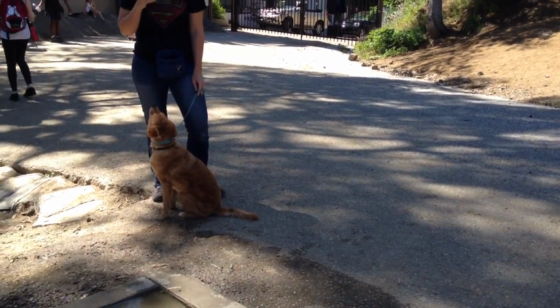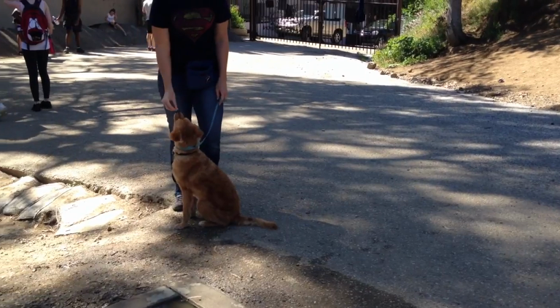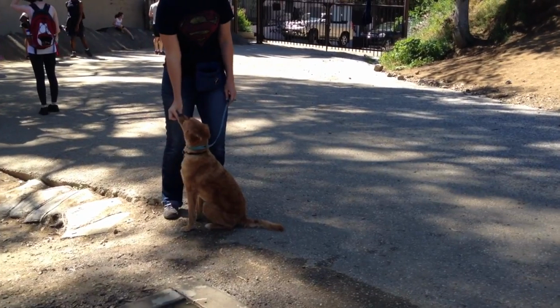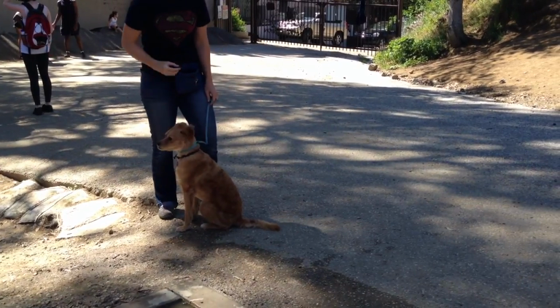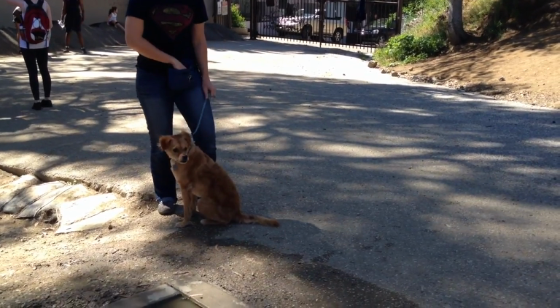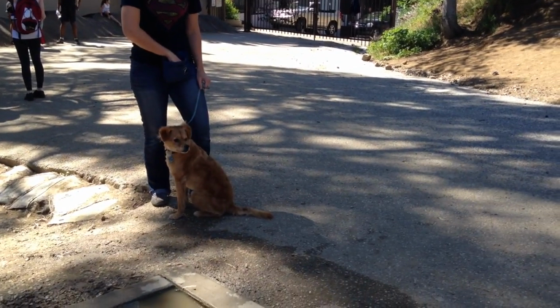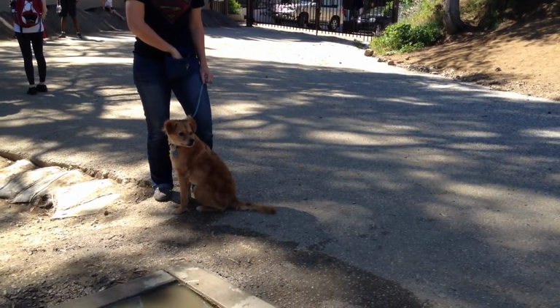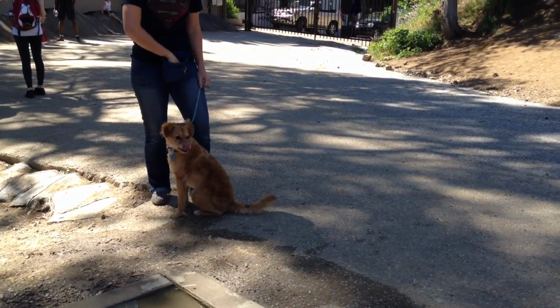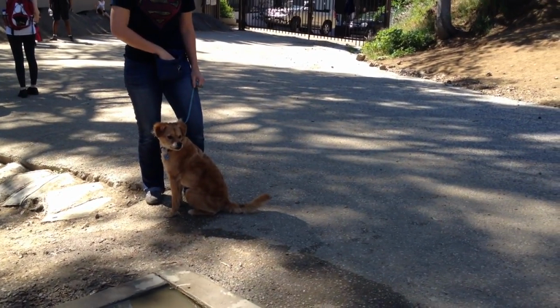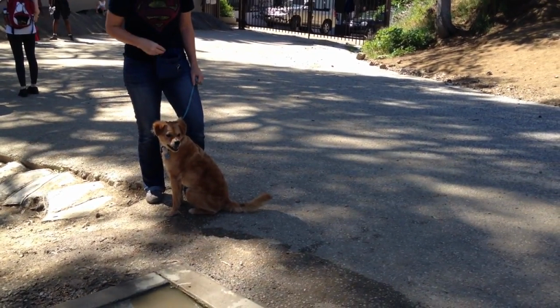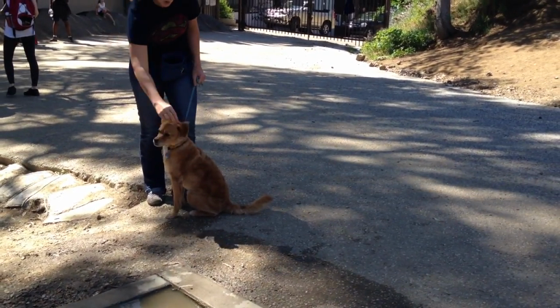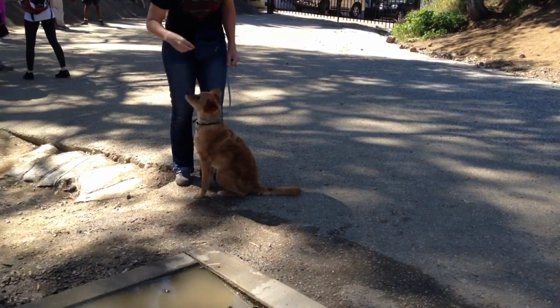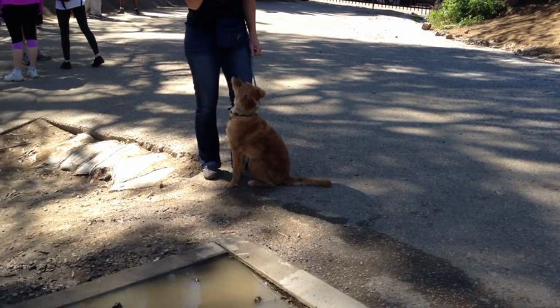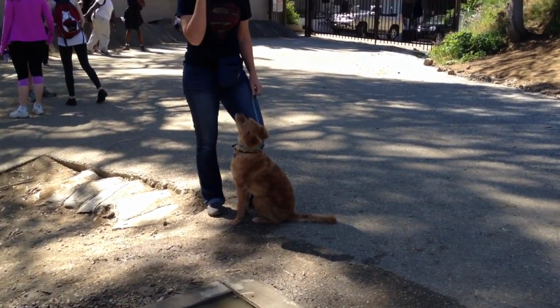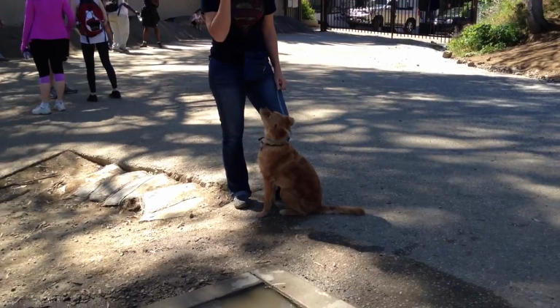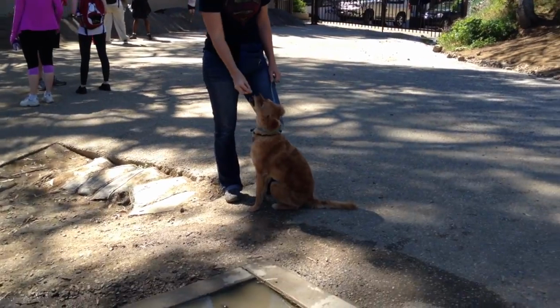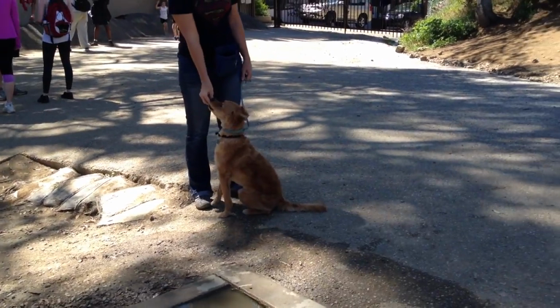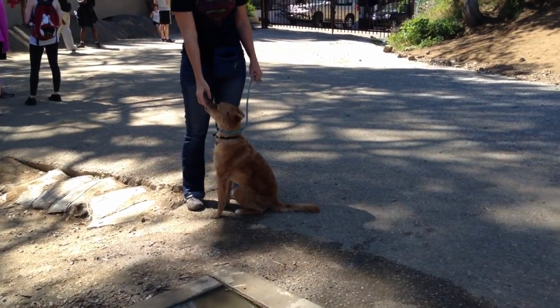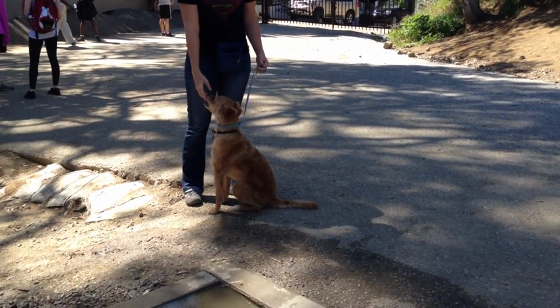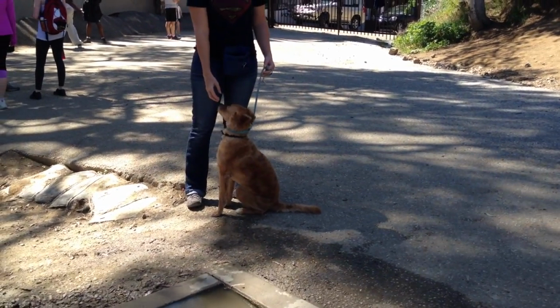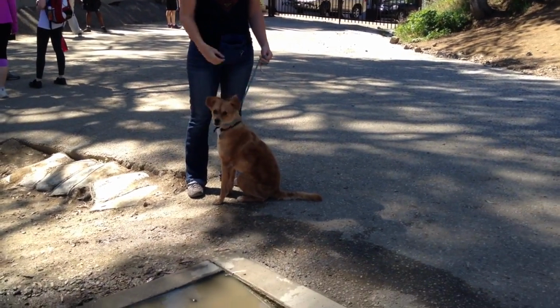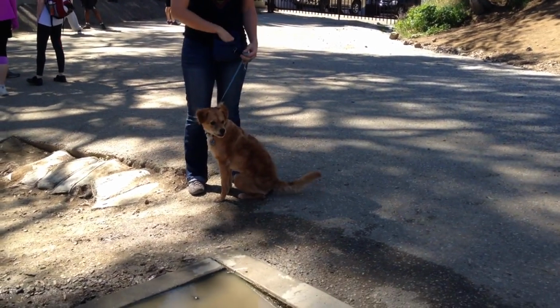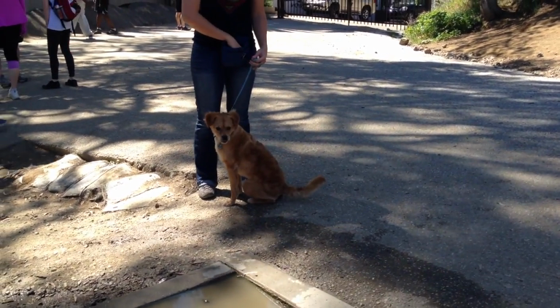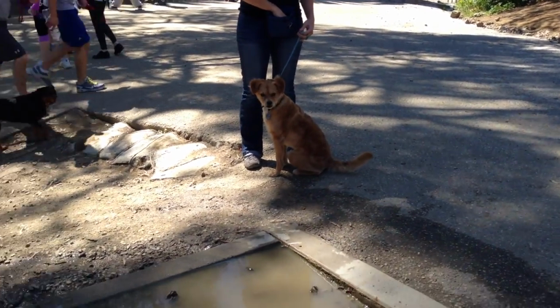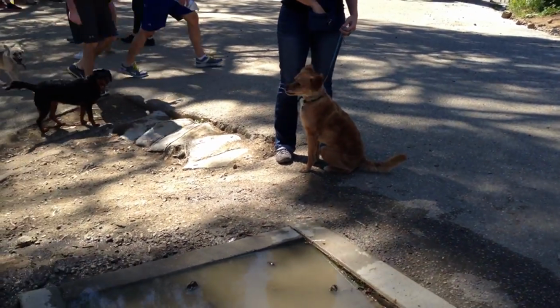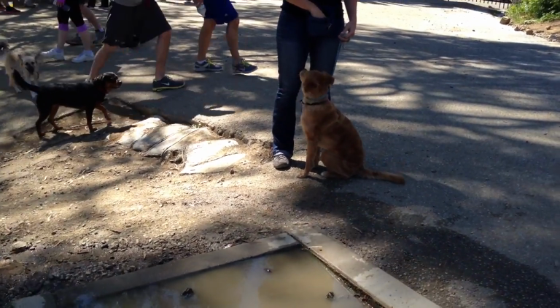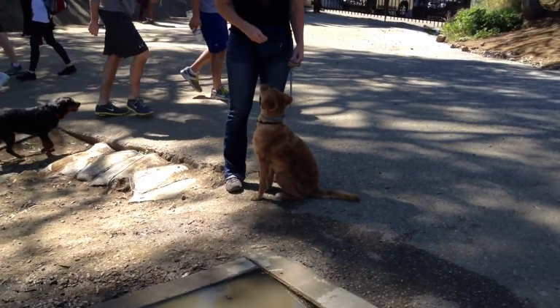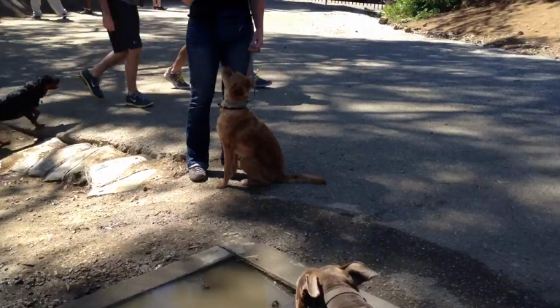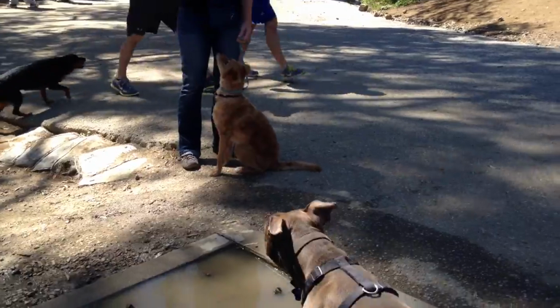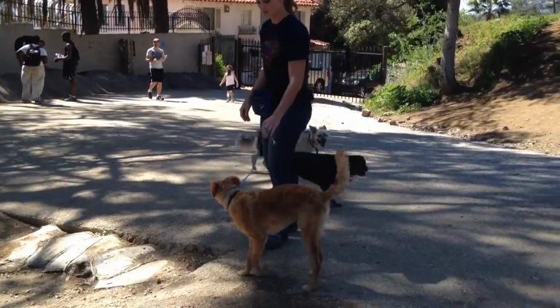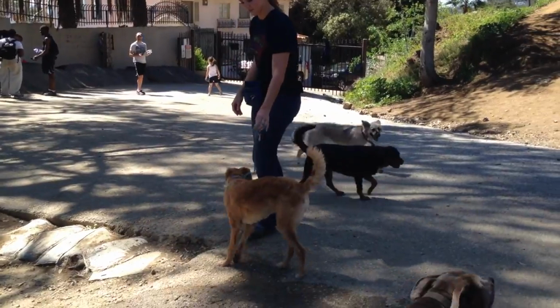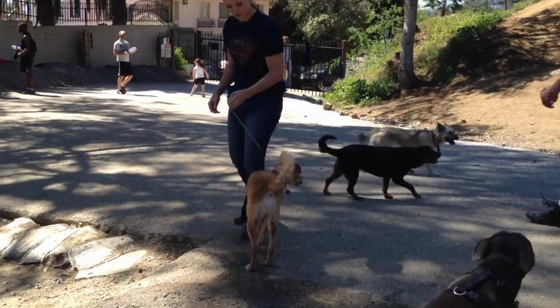We've got barking going on around us — you can see he gets a little escalated — but in this case treats really refocus him so well. They don't overstimulate him like they do with some dogs.